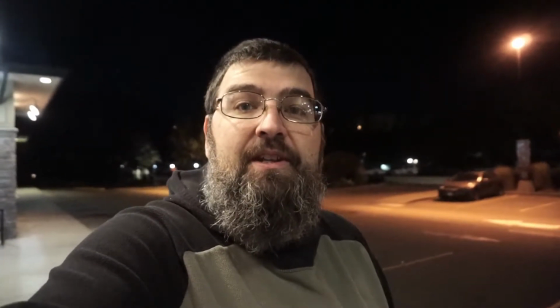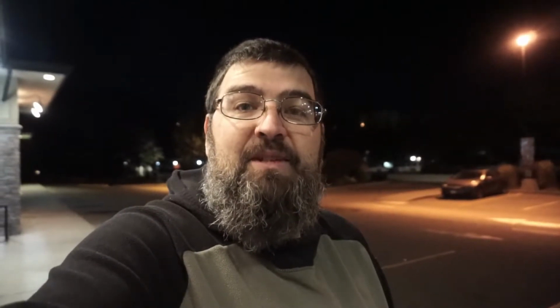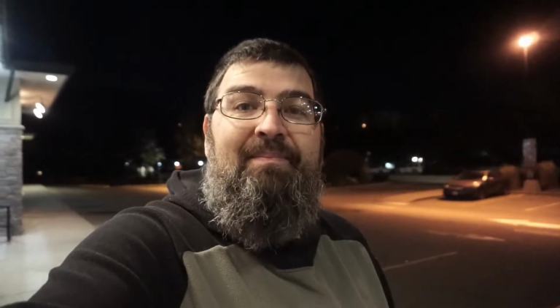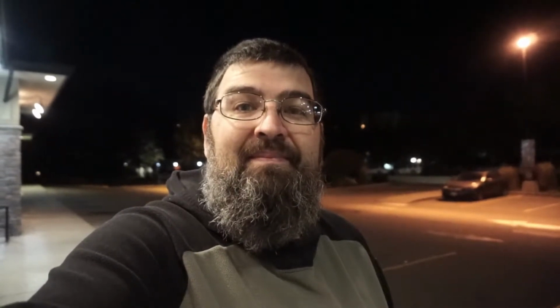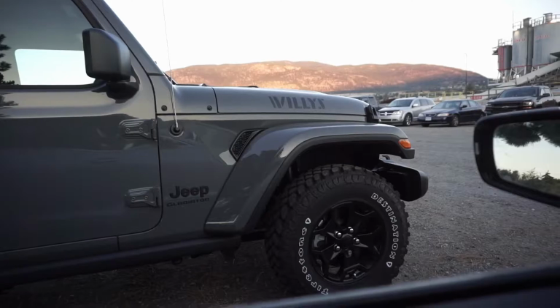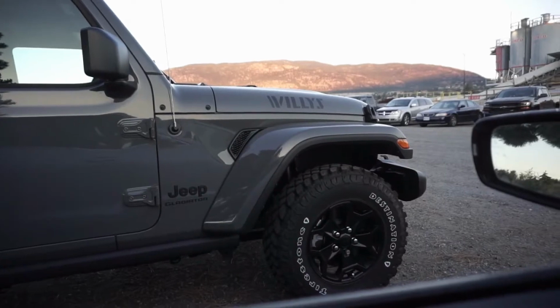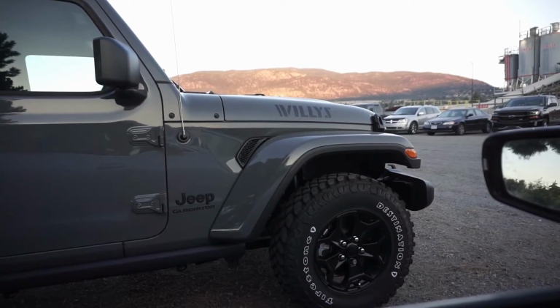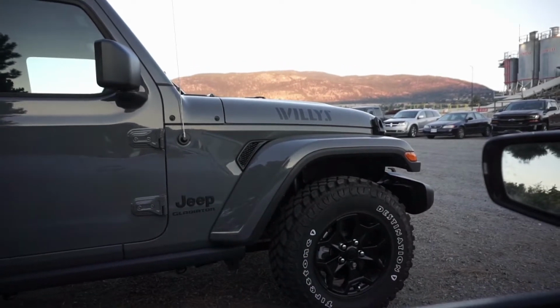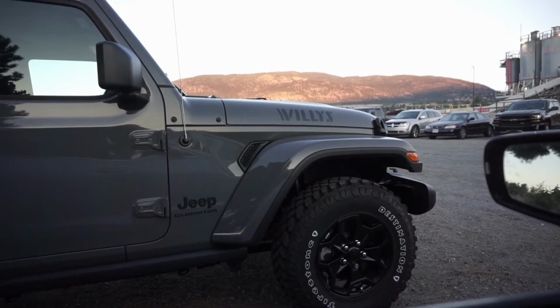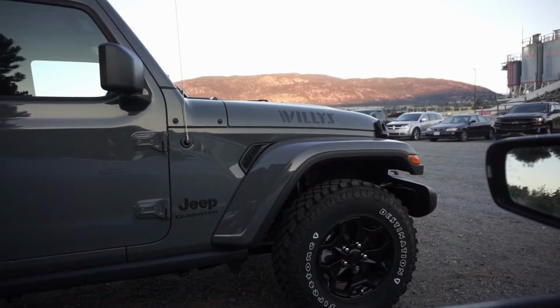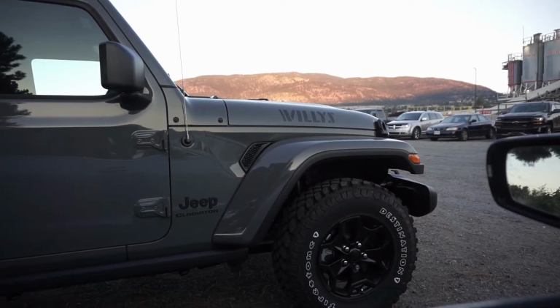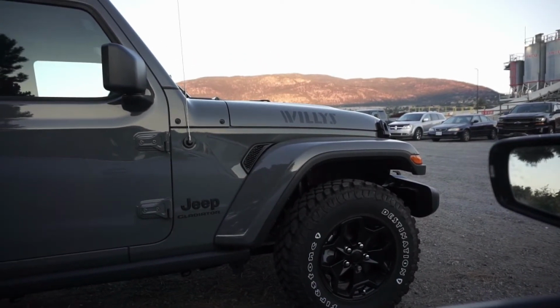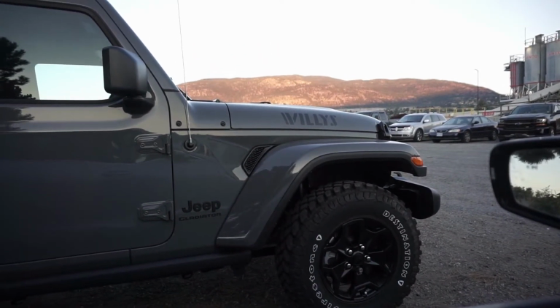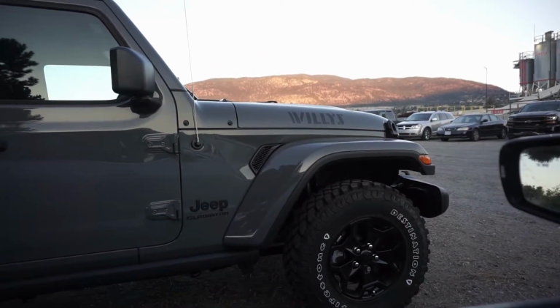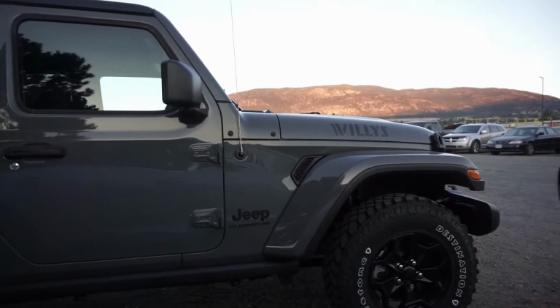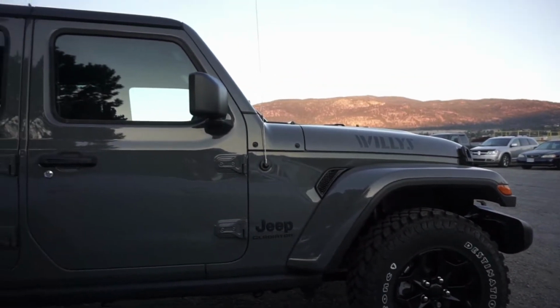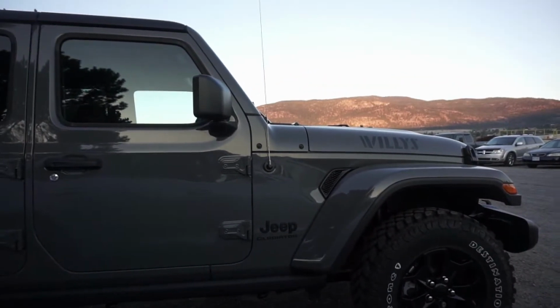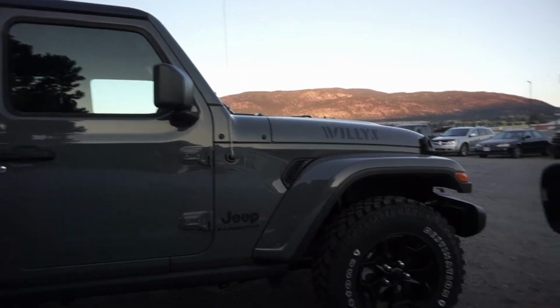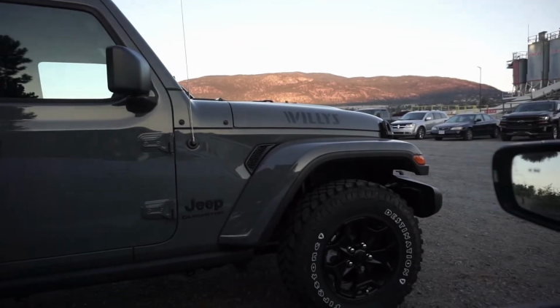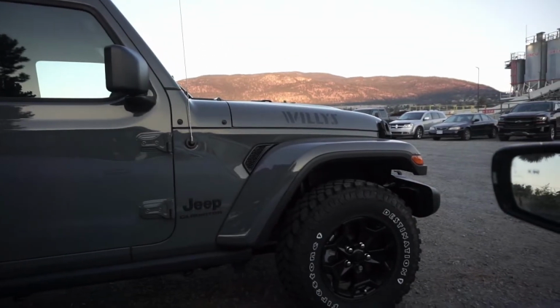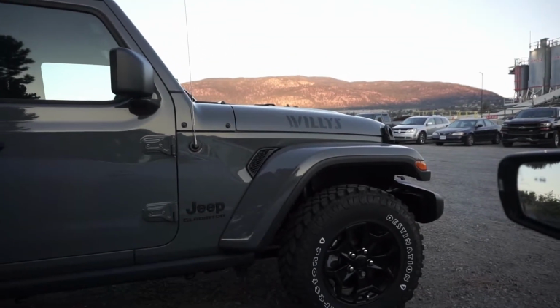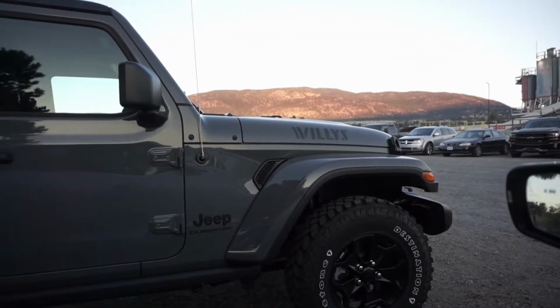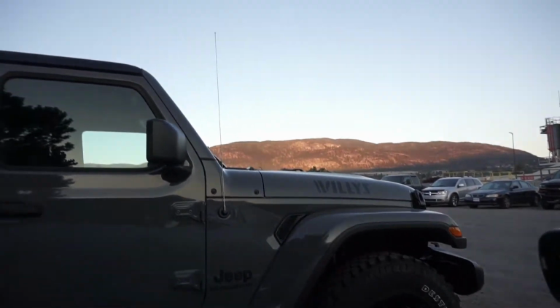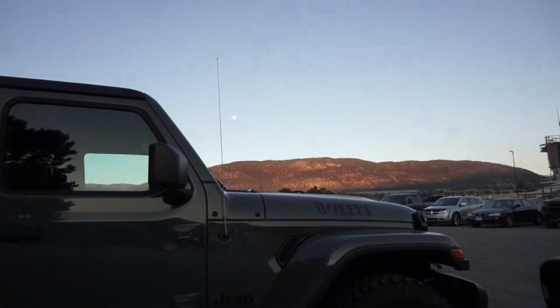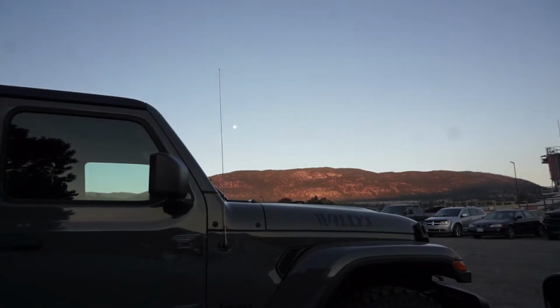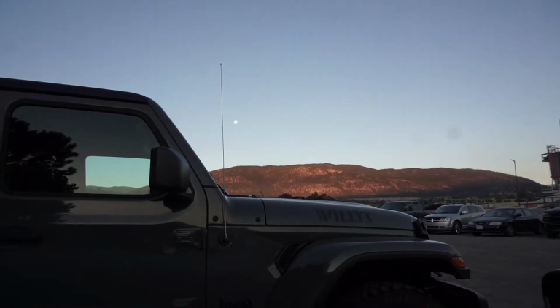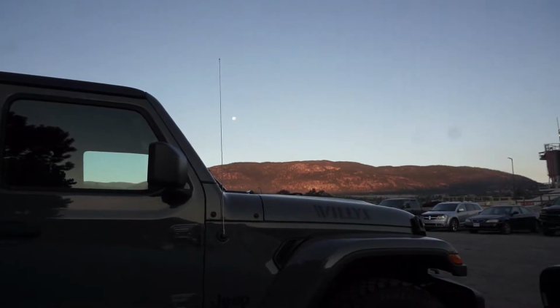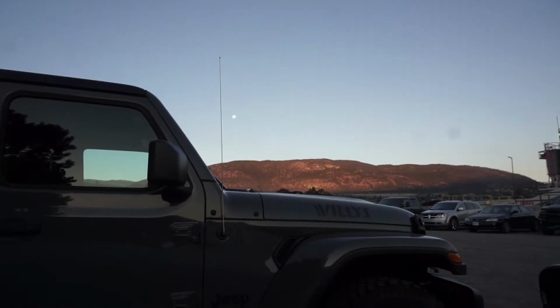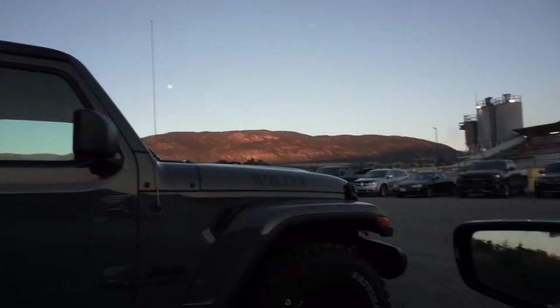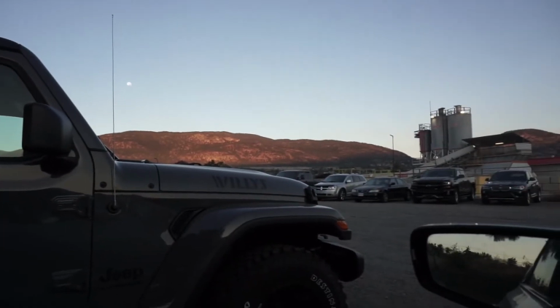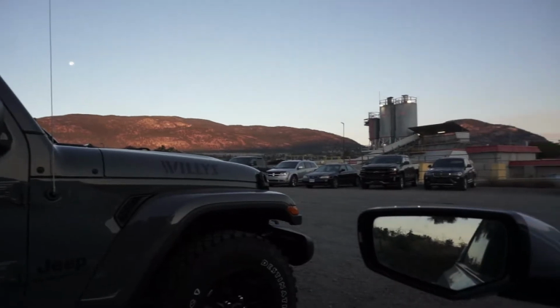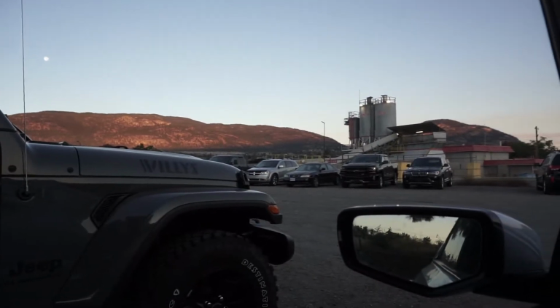A co-worker has a kind of cool vehicle — it's a Jeep Gladiator. We've got the moon in the sky and the sun just rising. It's going to be a great start to the week.